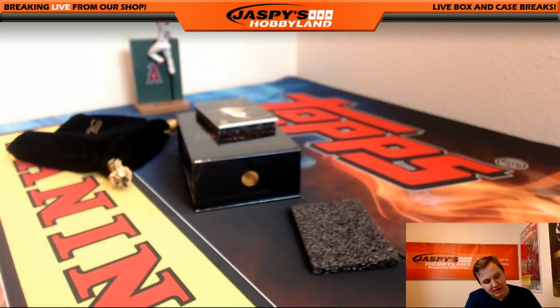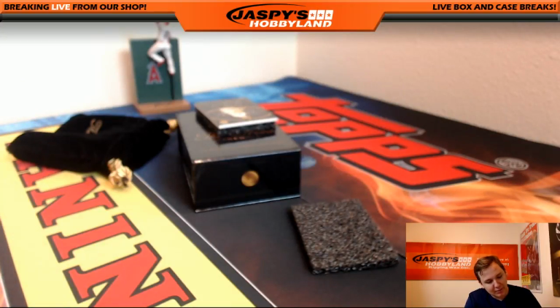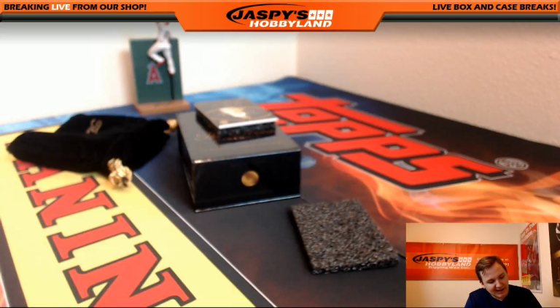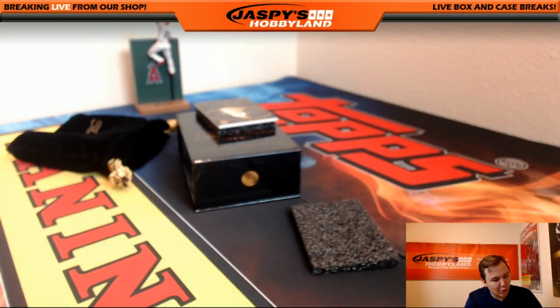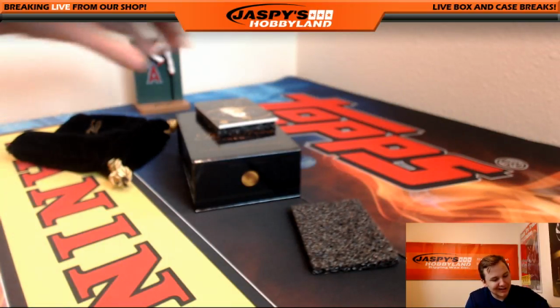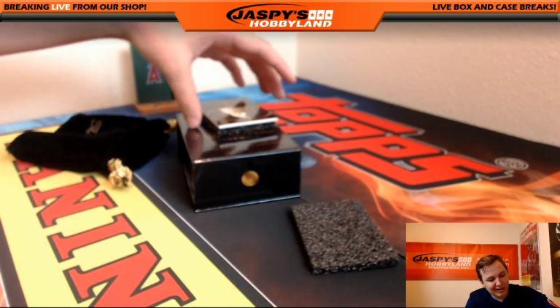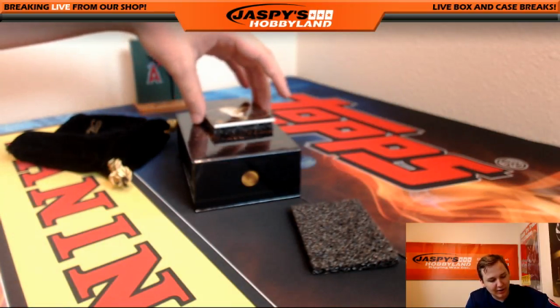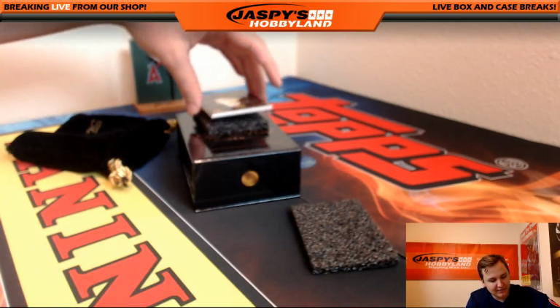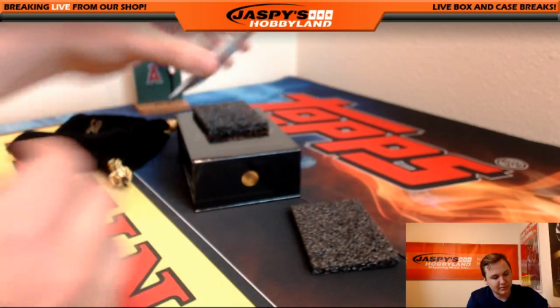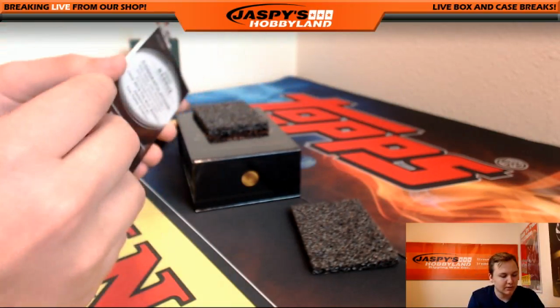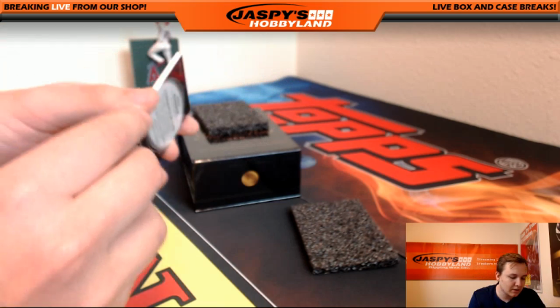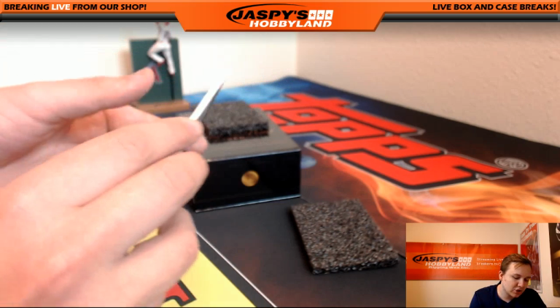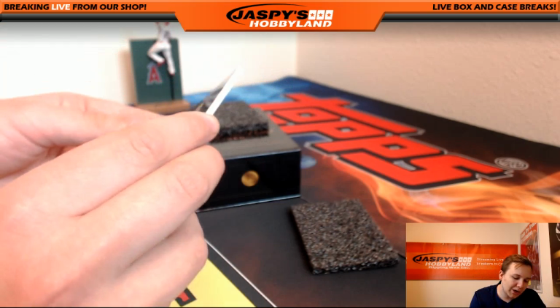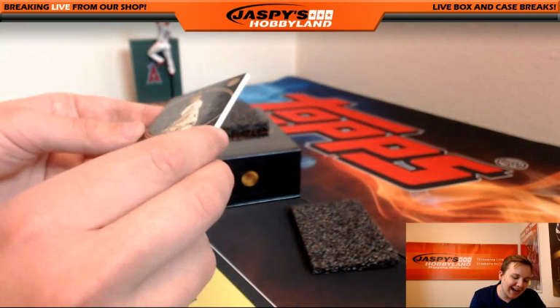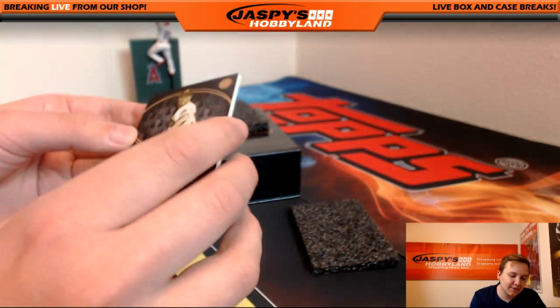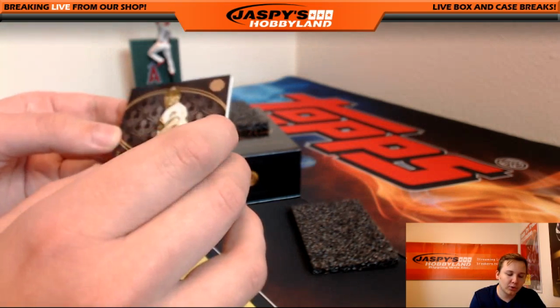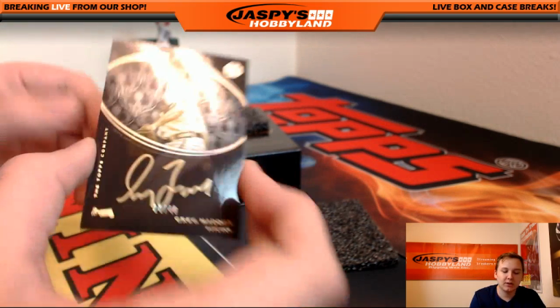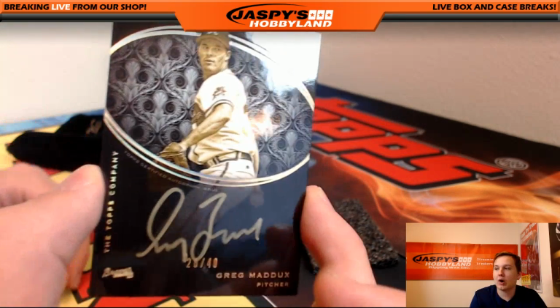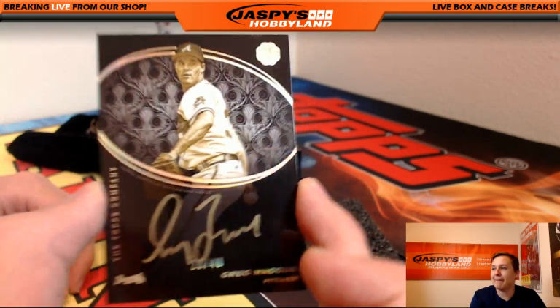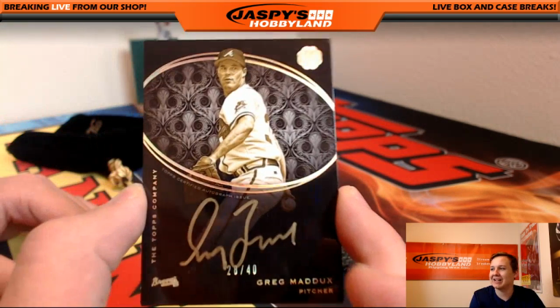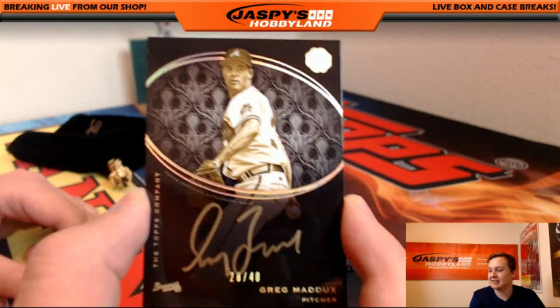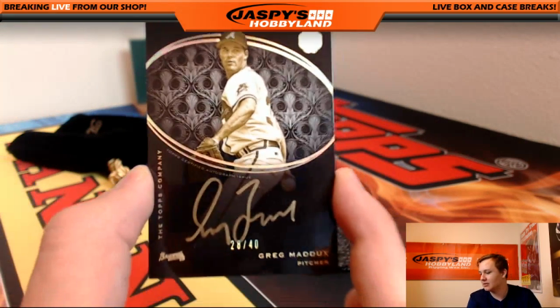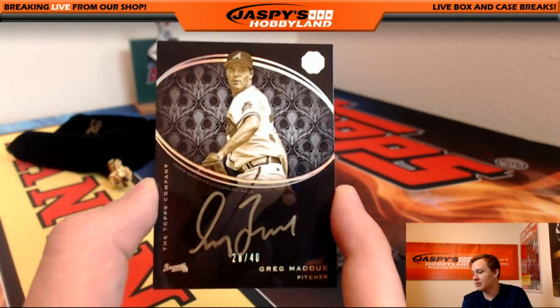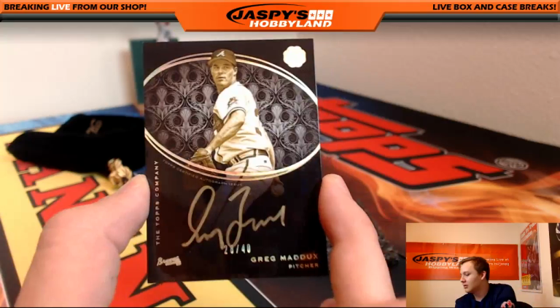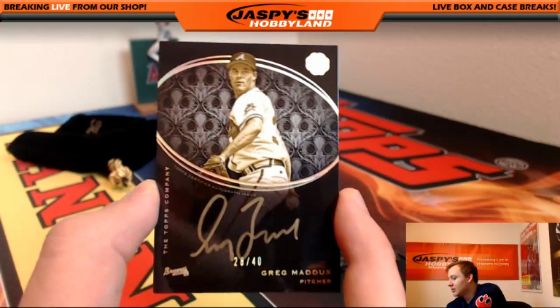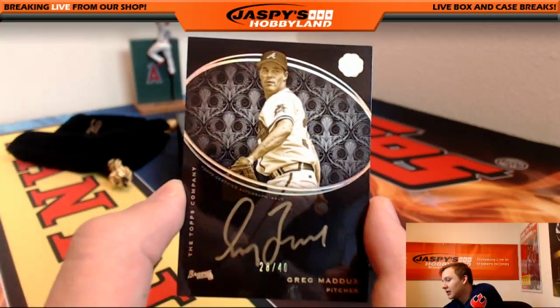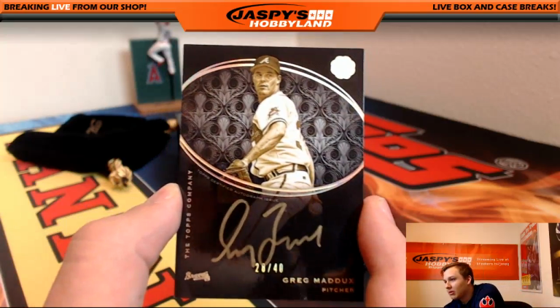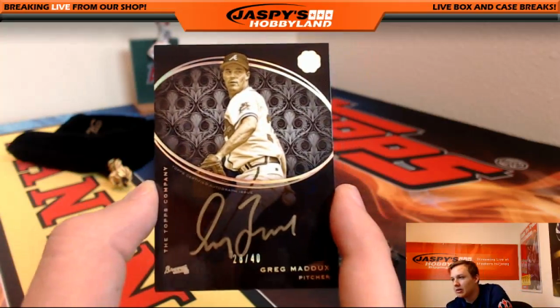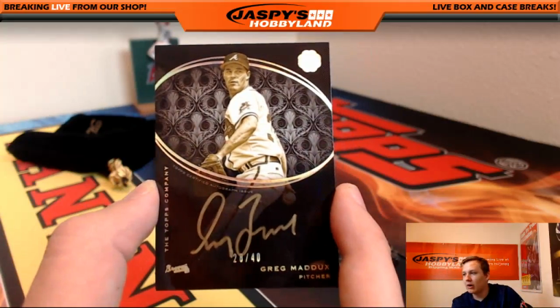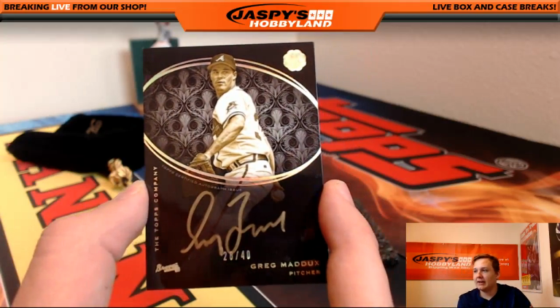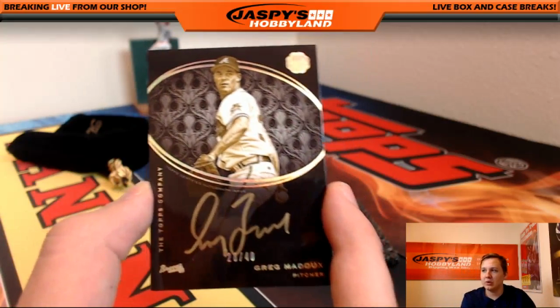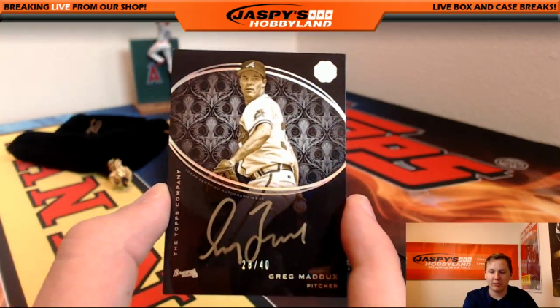And then we got a gold ink autograph — 28 out of 40, Greg Maddux. He sells so well. Nice card there. Greg Maddux, 28 of 40.